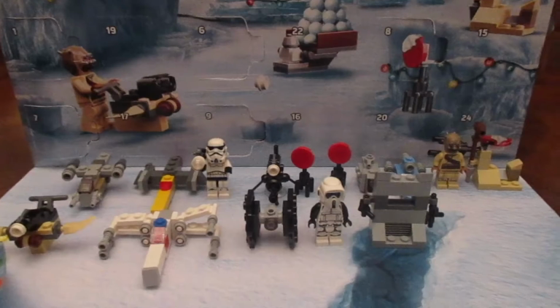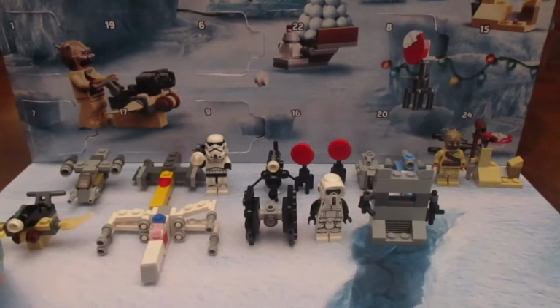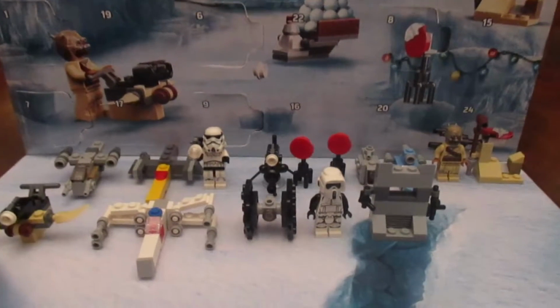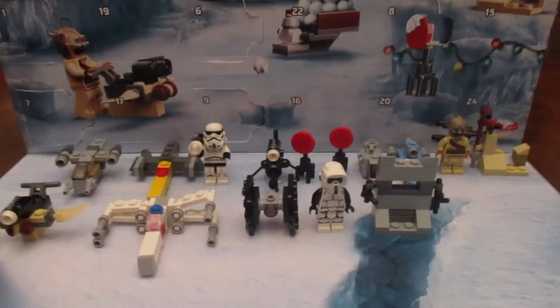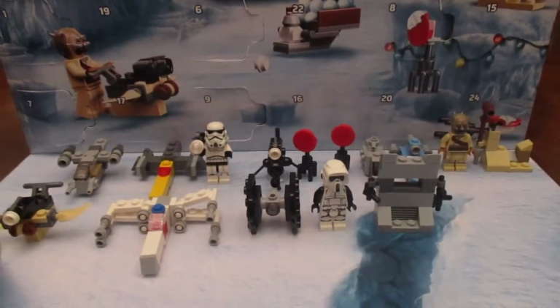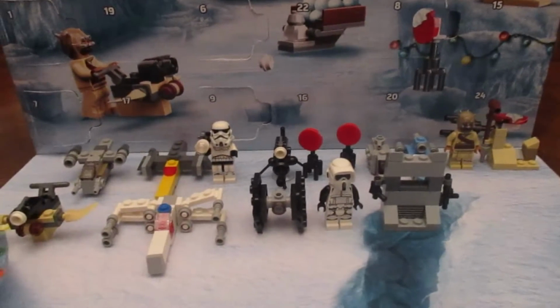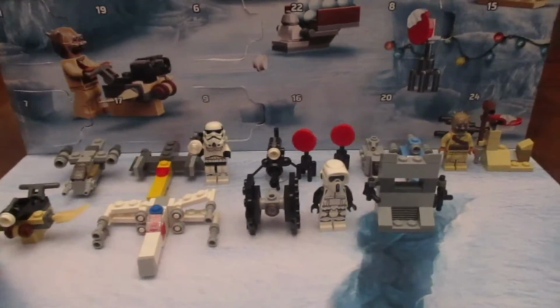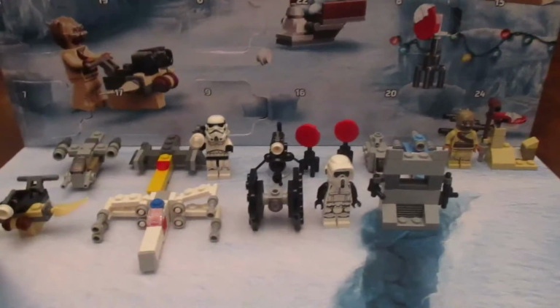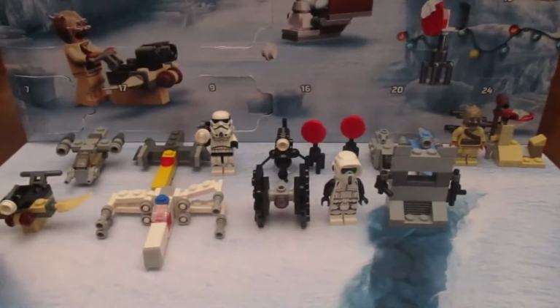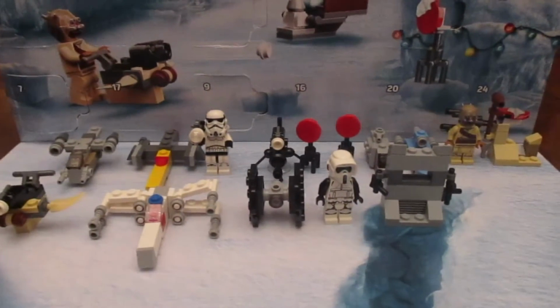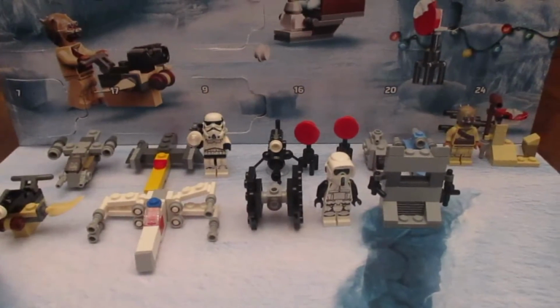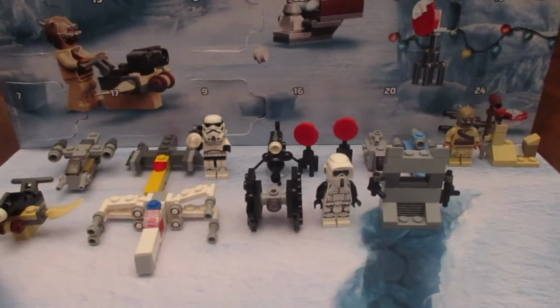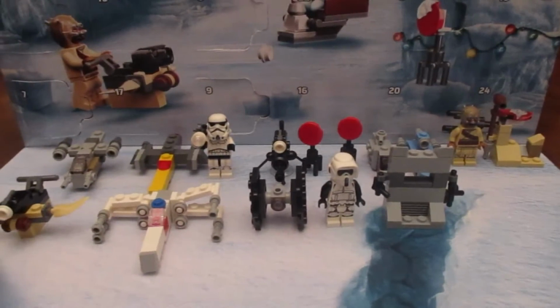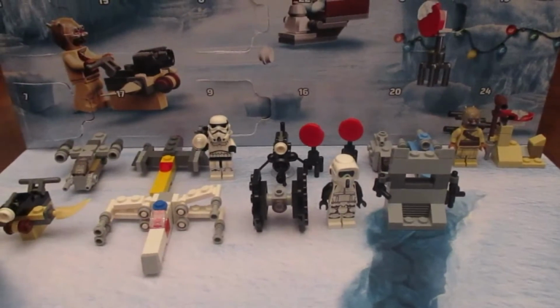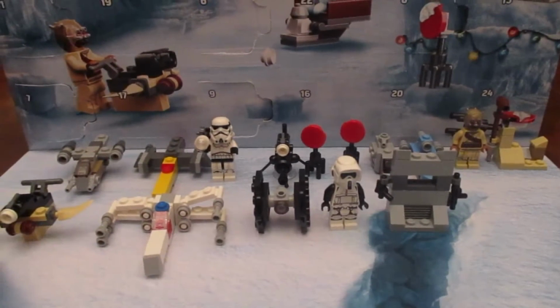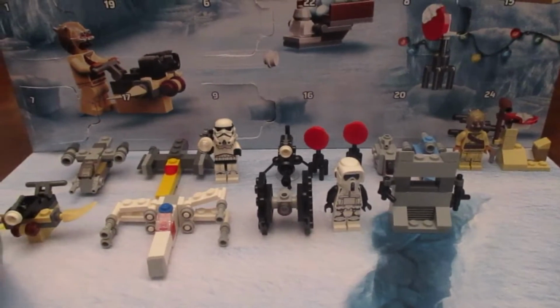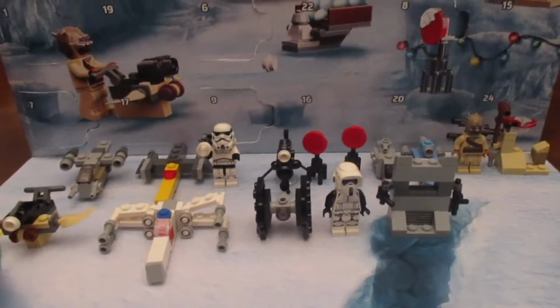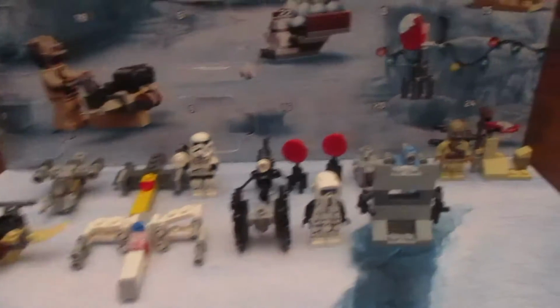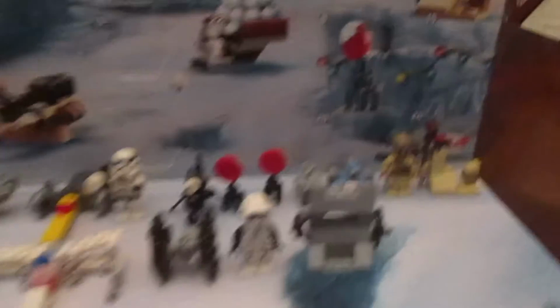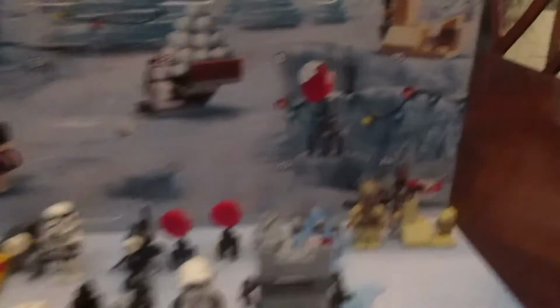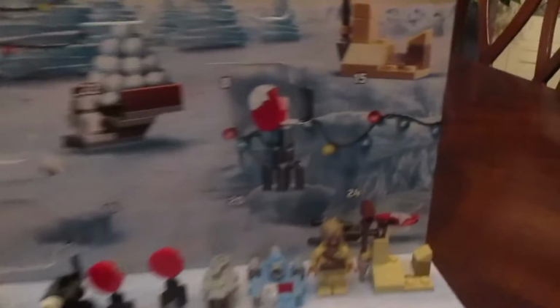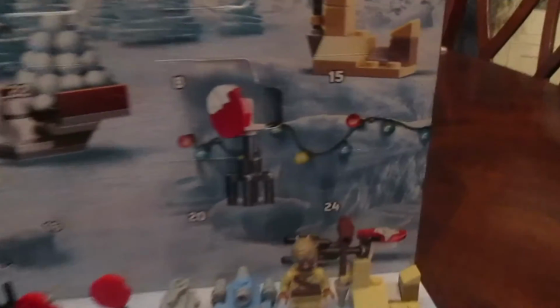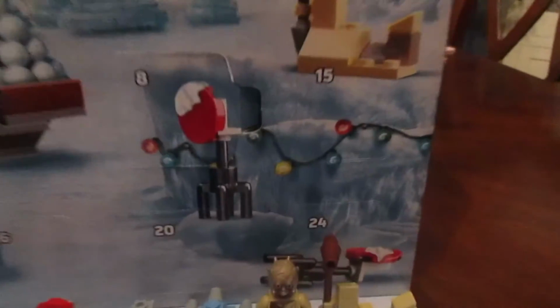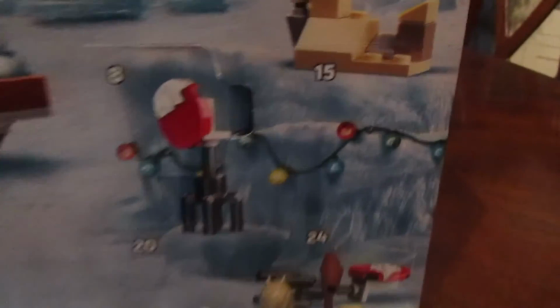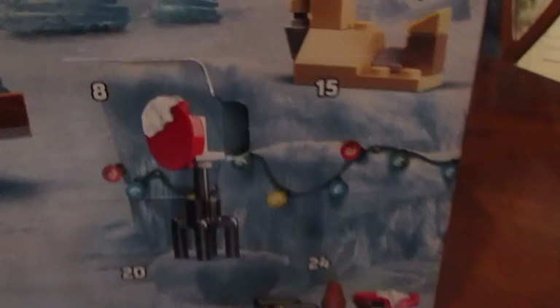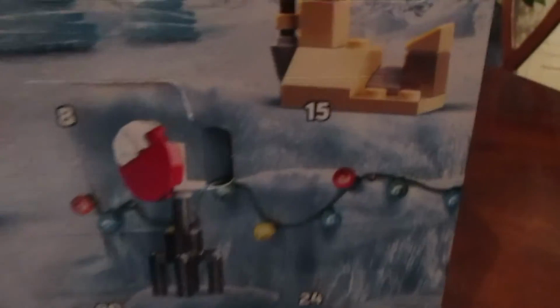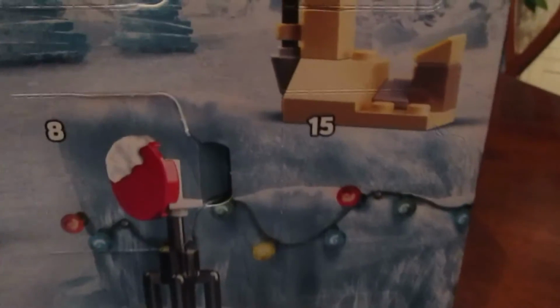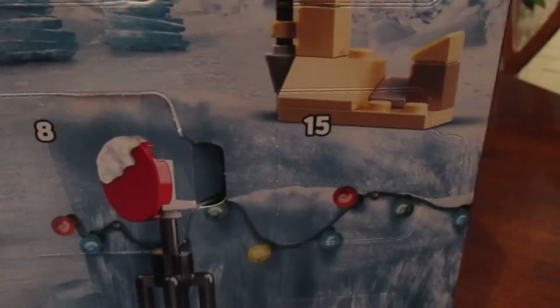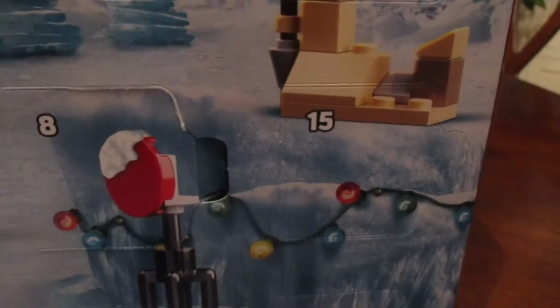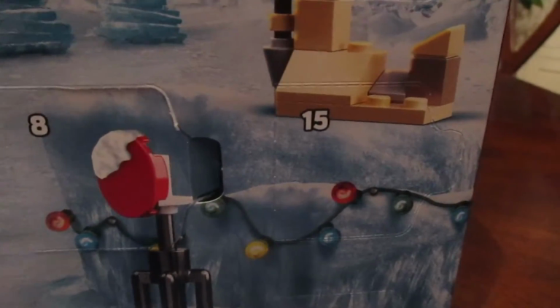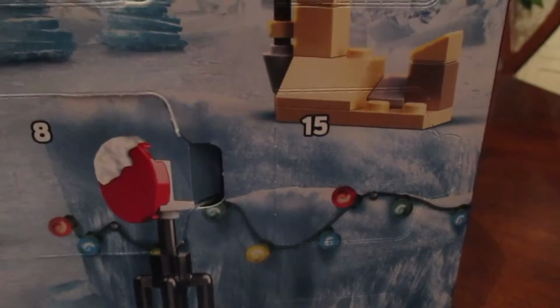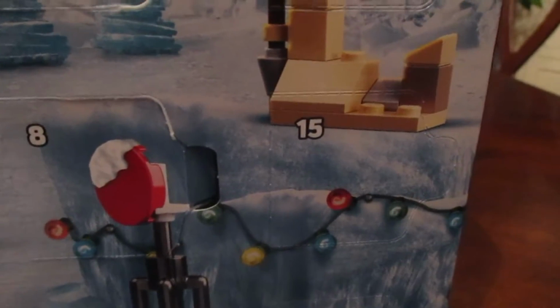Hey guys, how y'all doing today? My name is FranchiseFanatic and welcome back to the channel. Today I have a few guys — it's day number 15 of the LEGO Star Wars Advent Calendar. Very cool stuff. Let's see what we got going here.